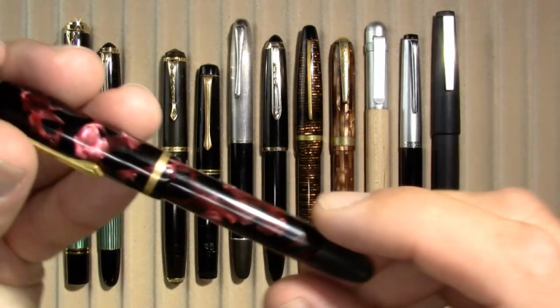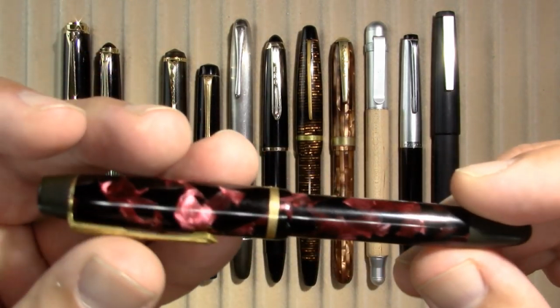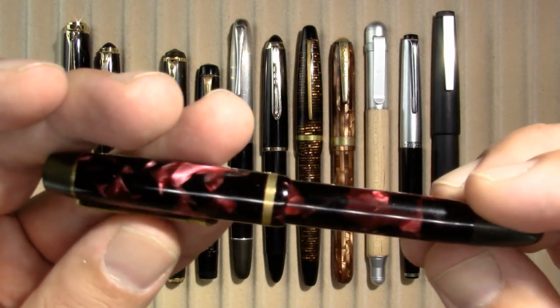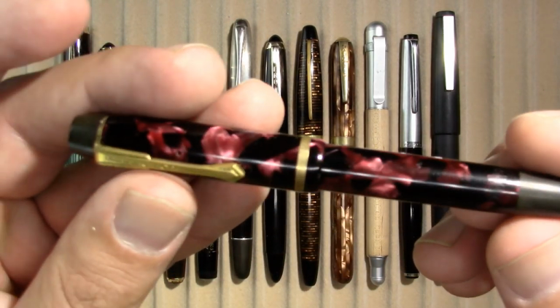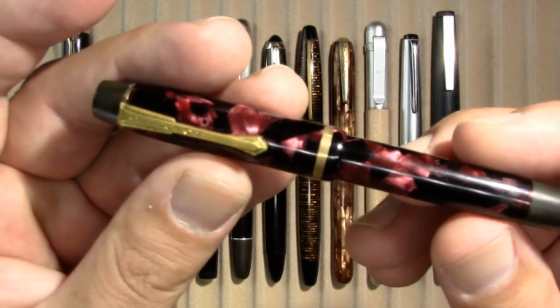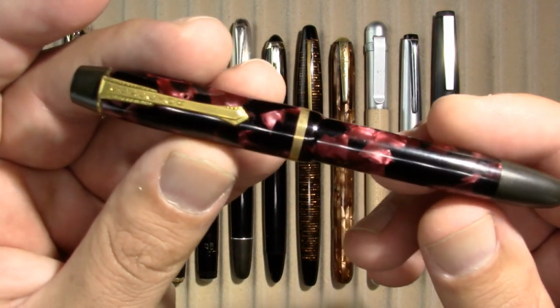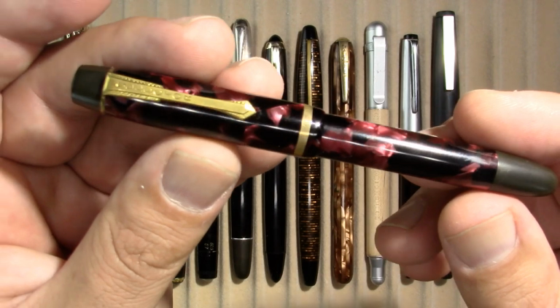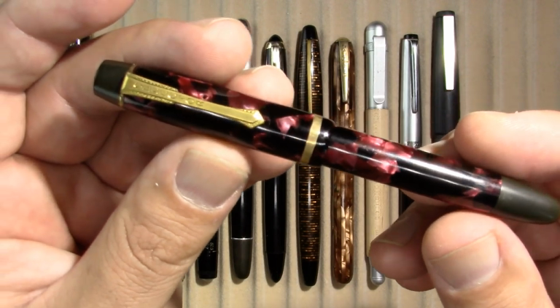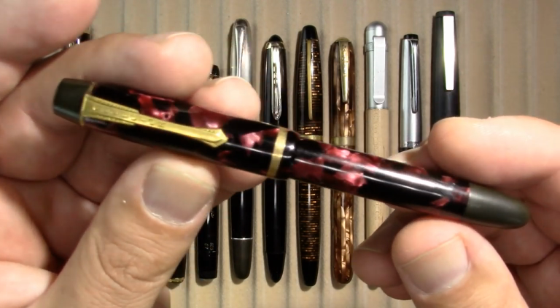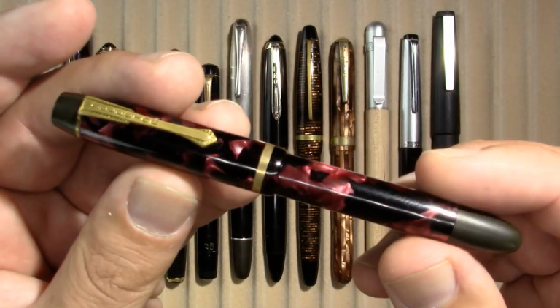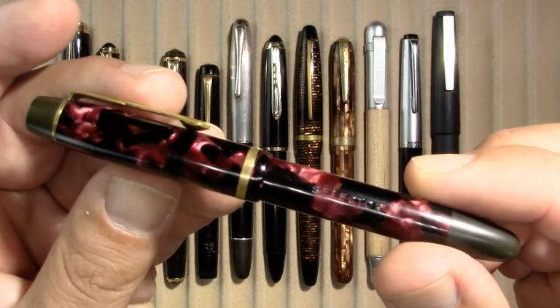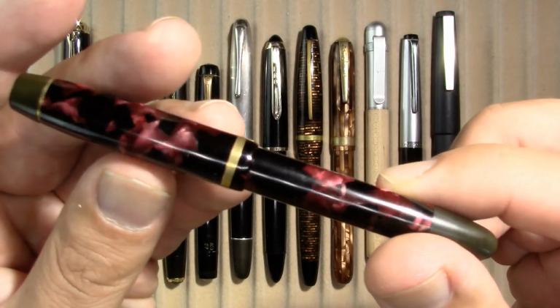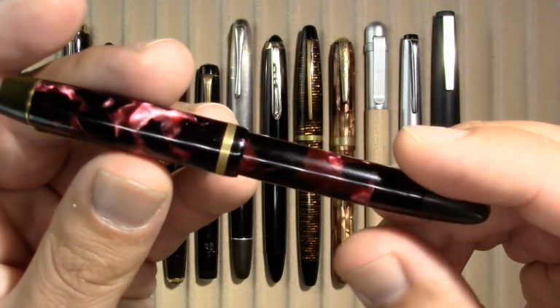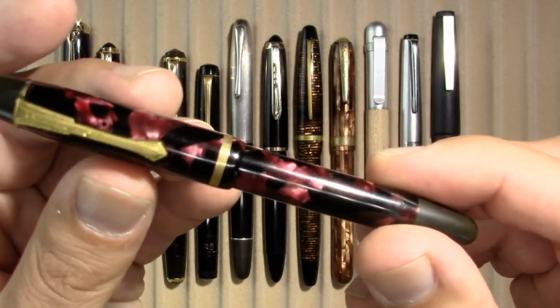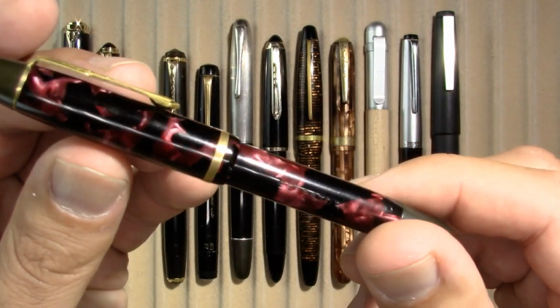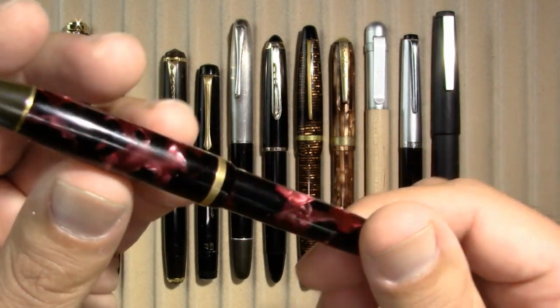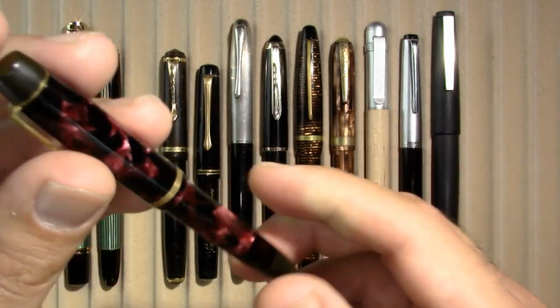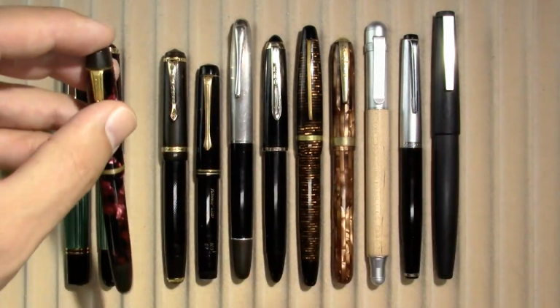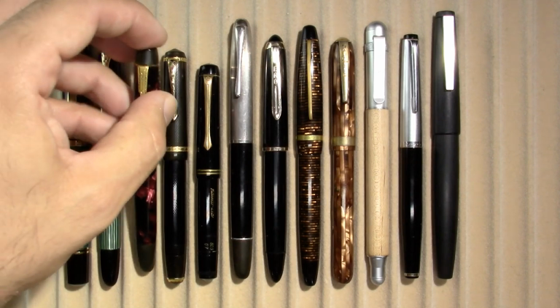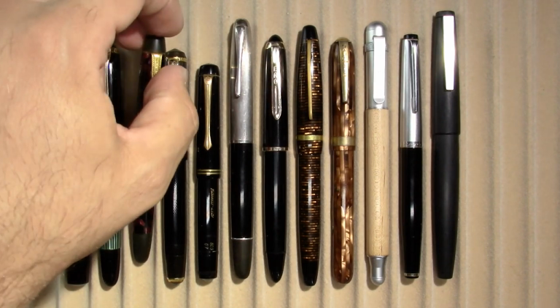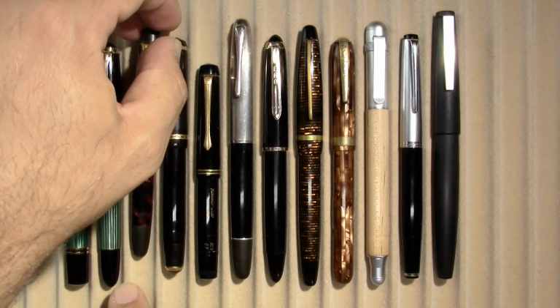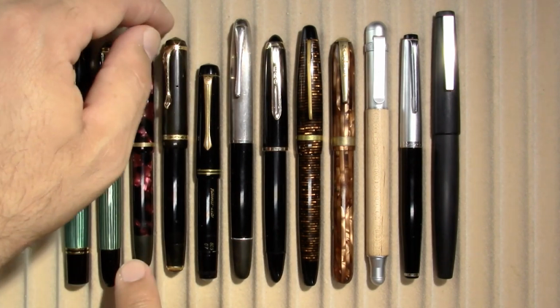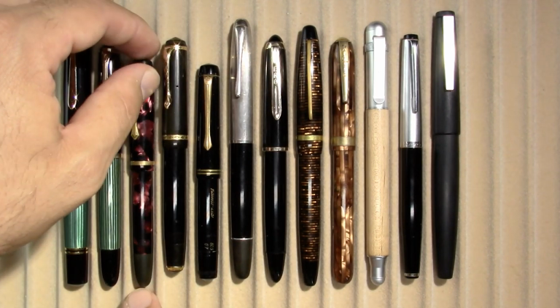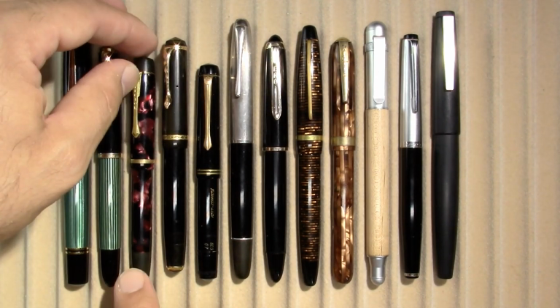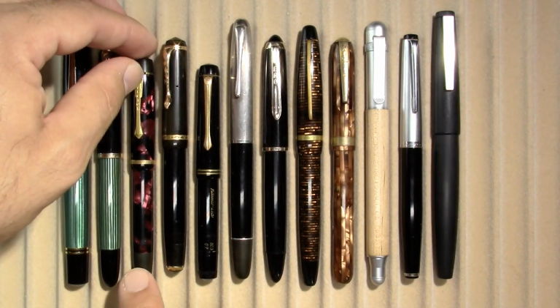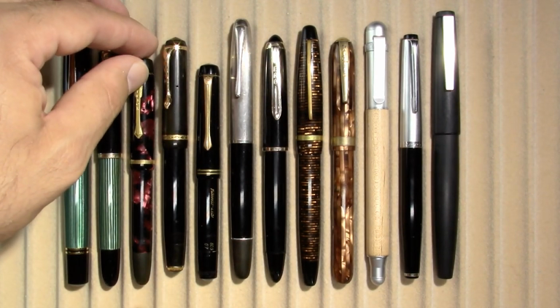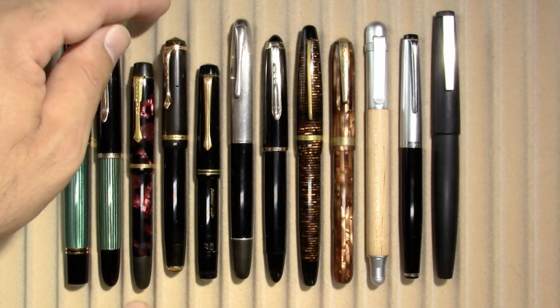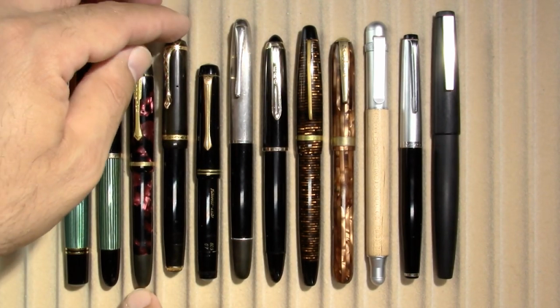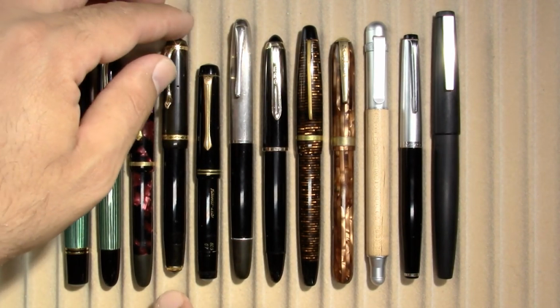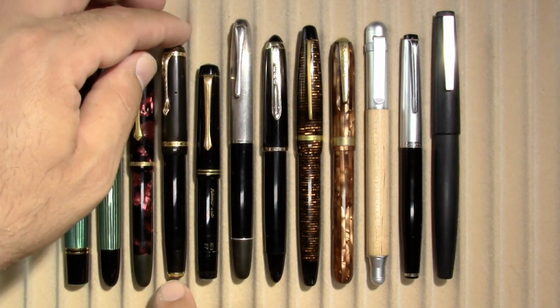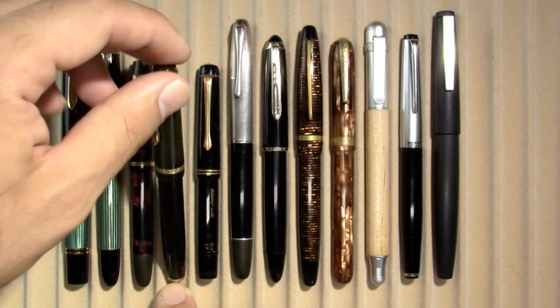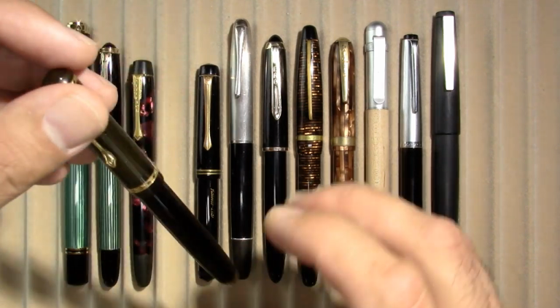This is my Selector, where we all collaboratively agreed on an ink to try in it. When this ink runs out I am going to give the pen a break, though — I have other pens I need to enjoy as well.